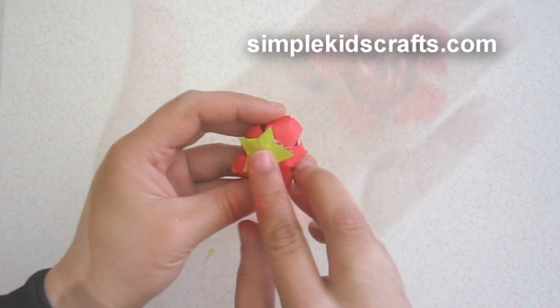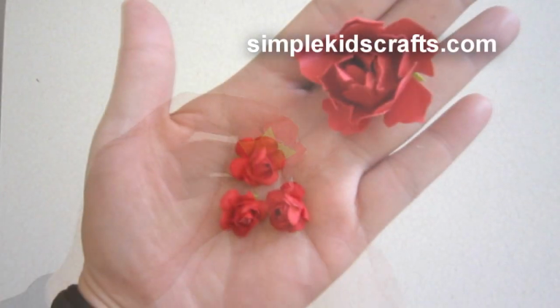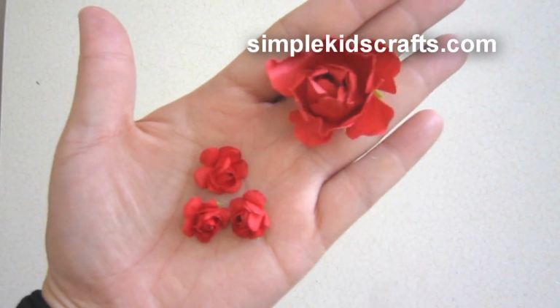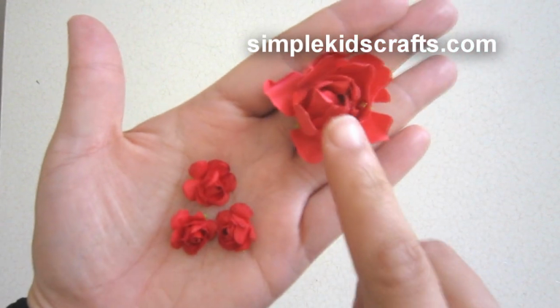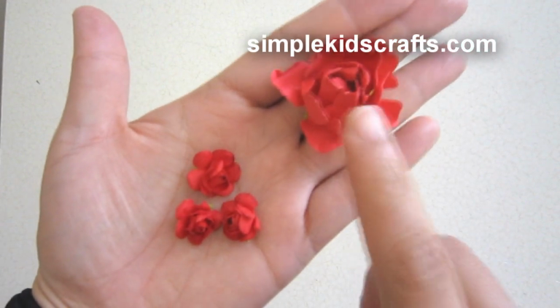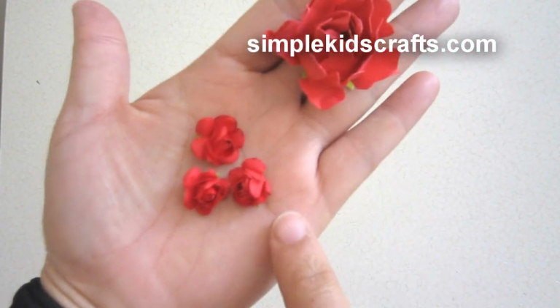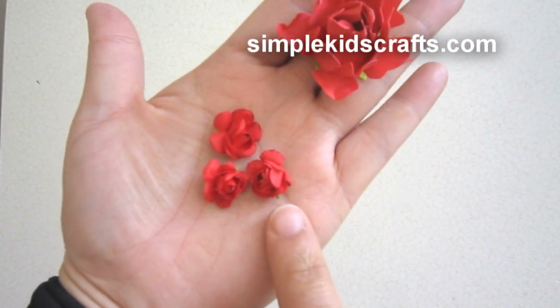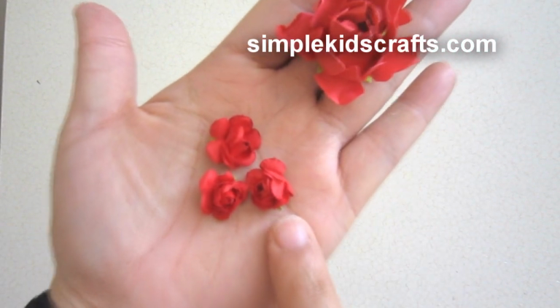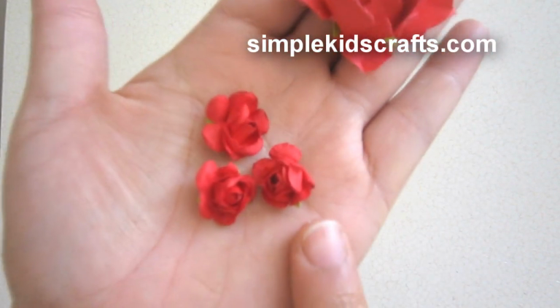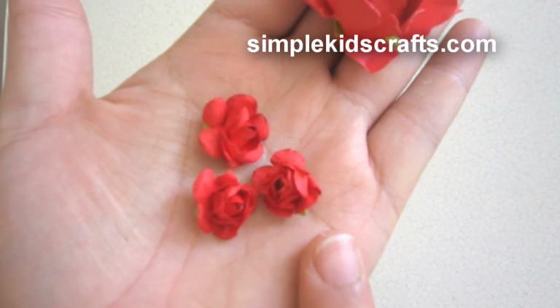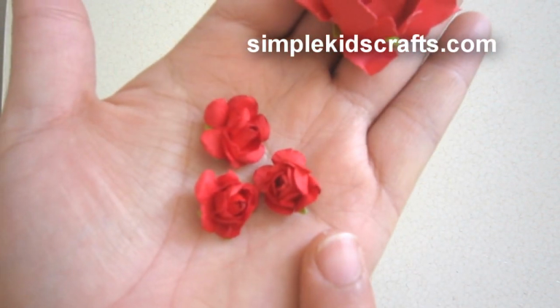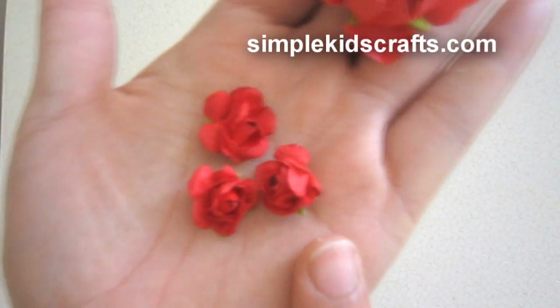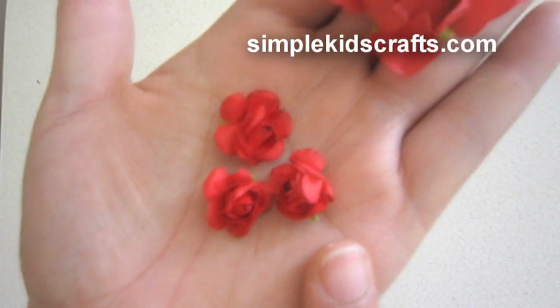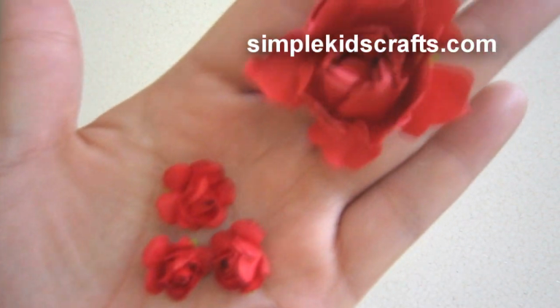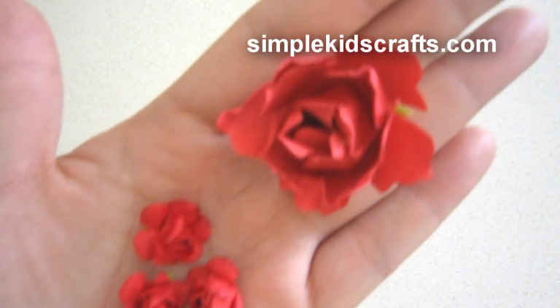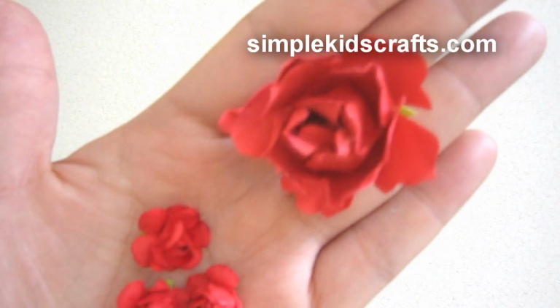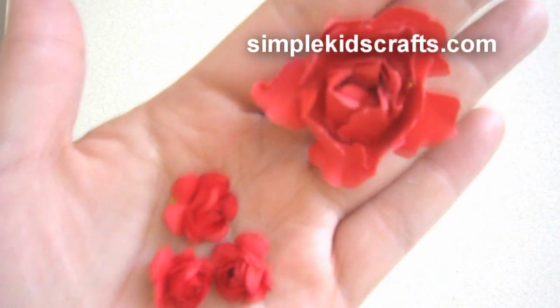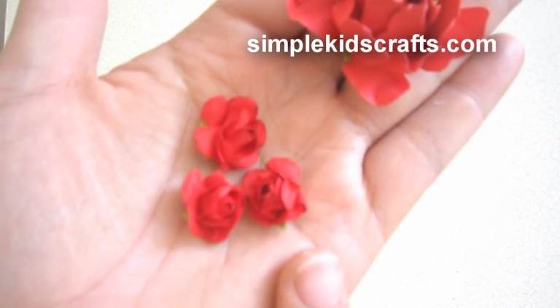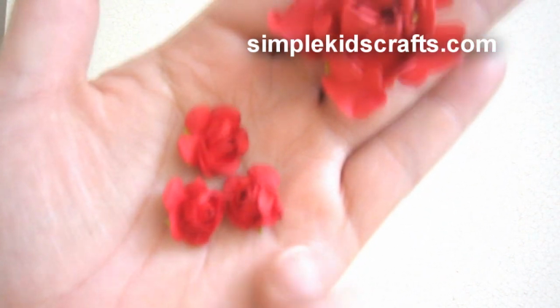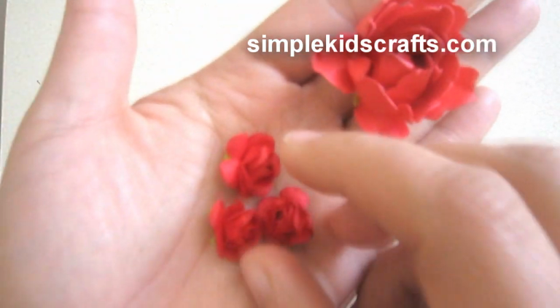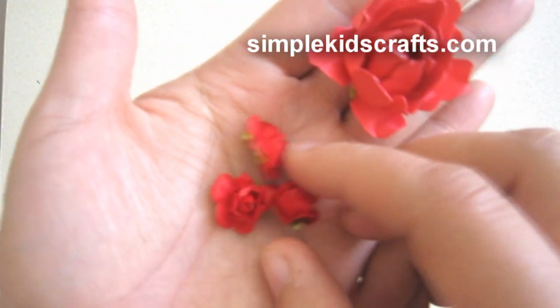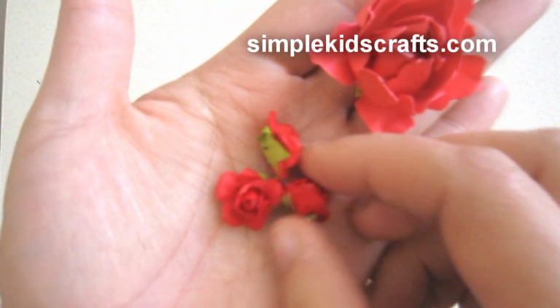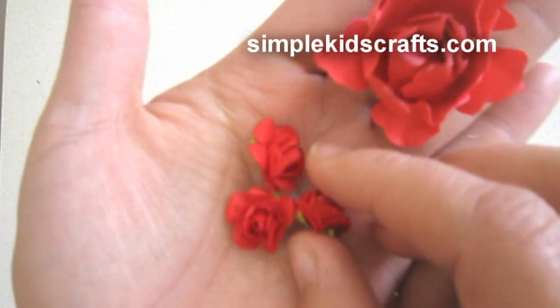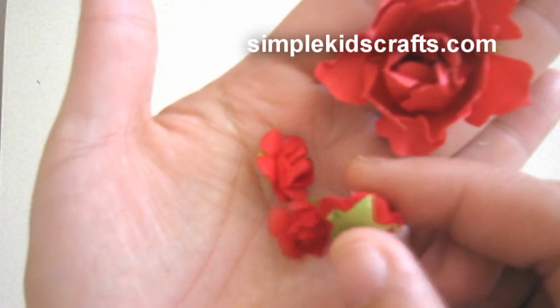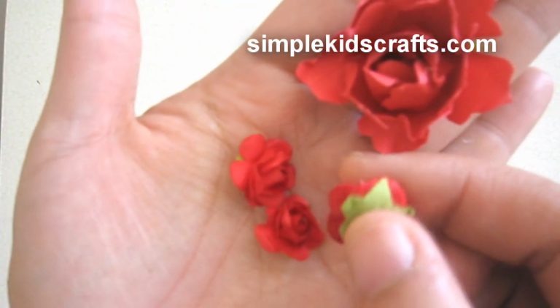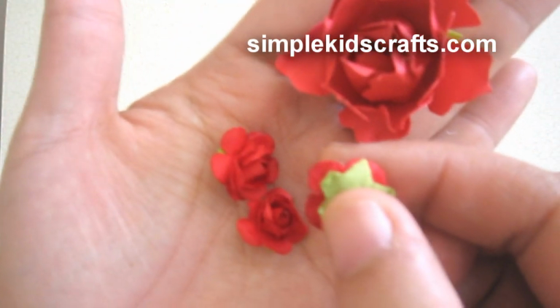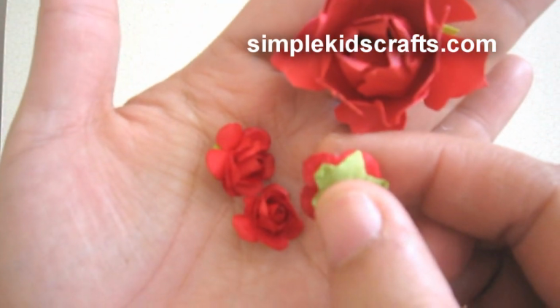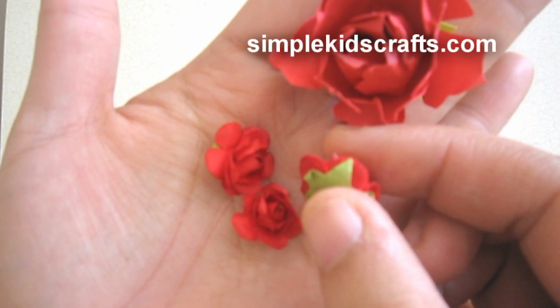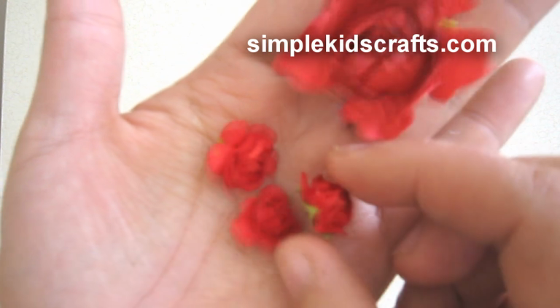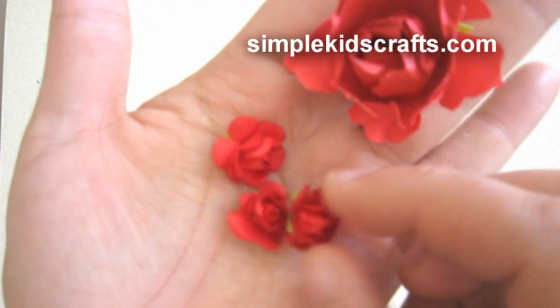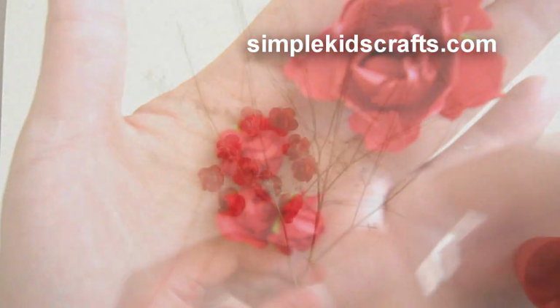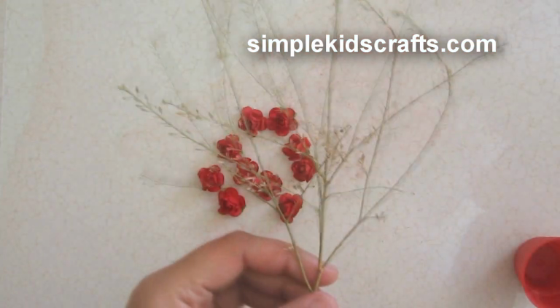This is the rose I just made, and these are the ones I made previously which are smaller in size, but it's the same procedure — you just need to use a smaller template. For the purposes of this video I wanted you to see the actual procedure.